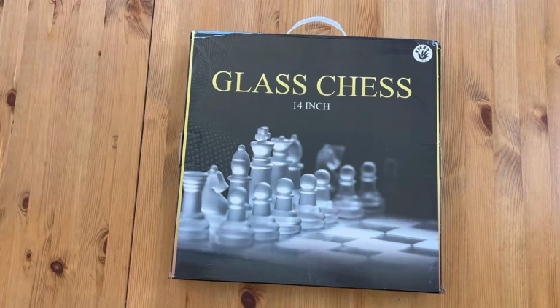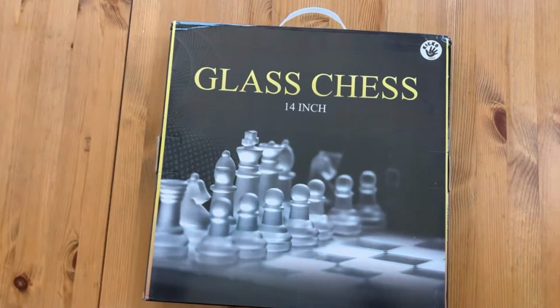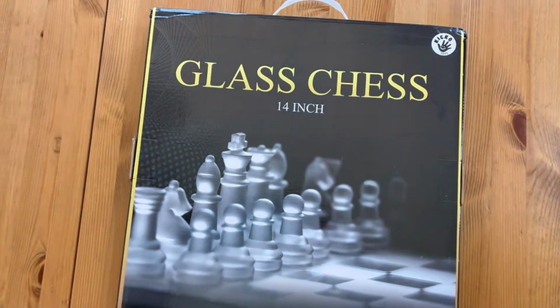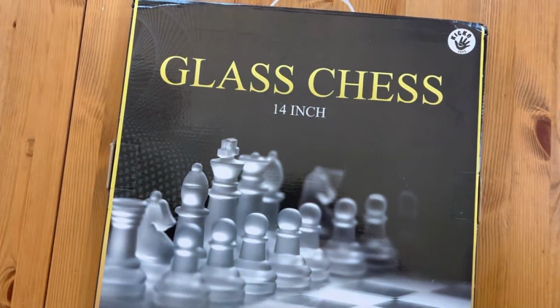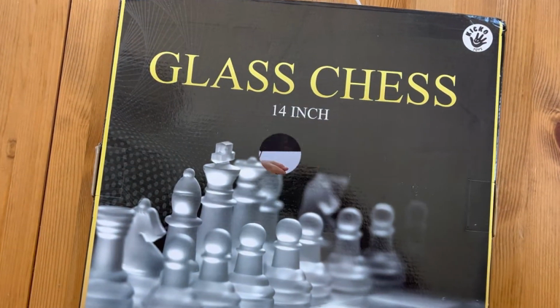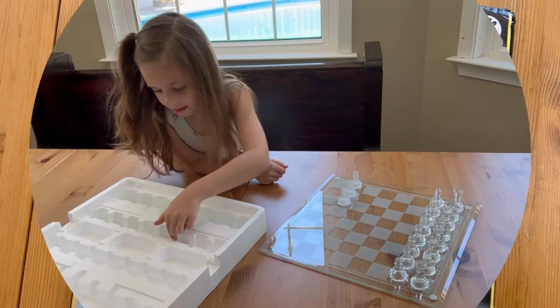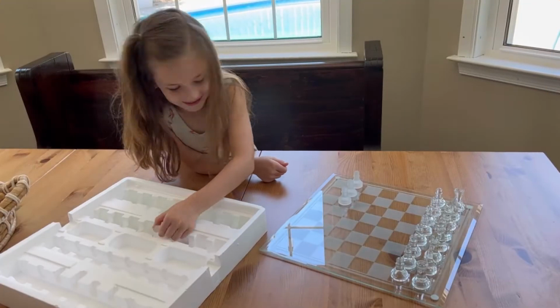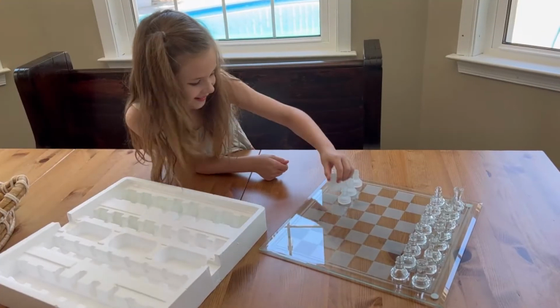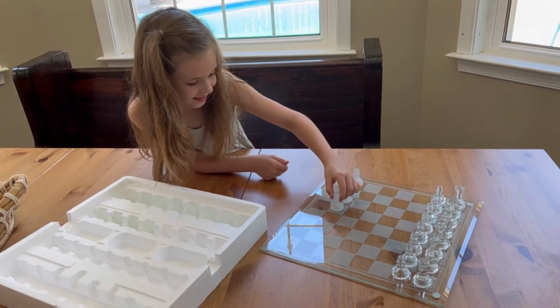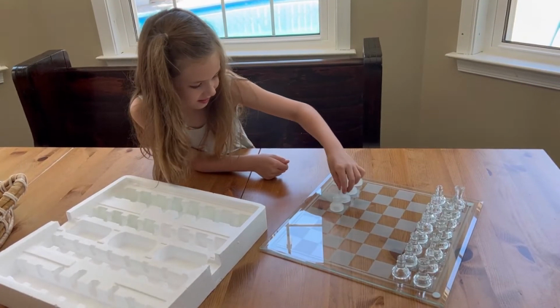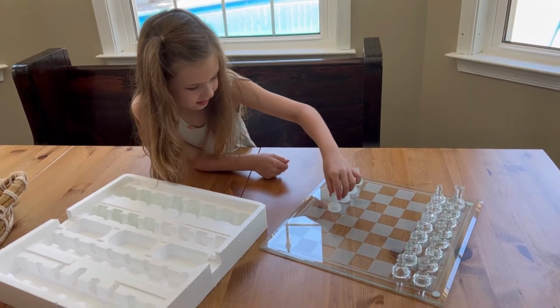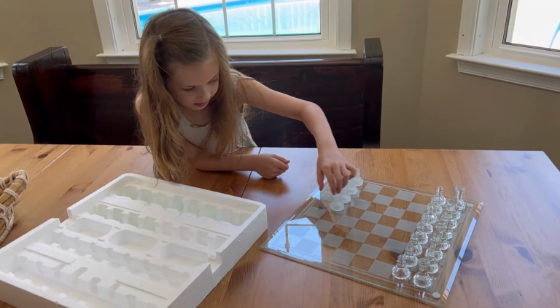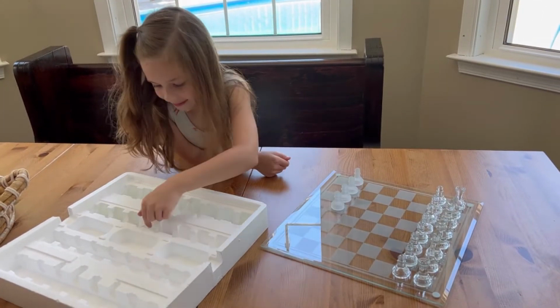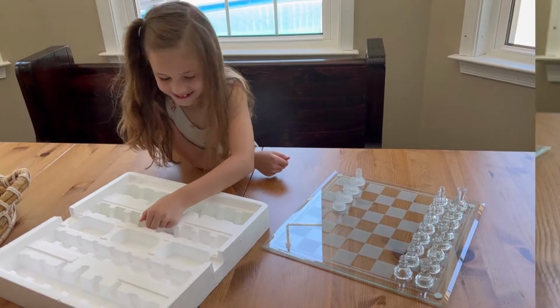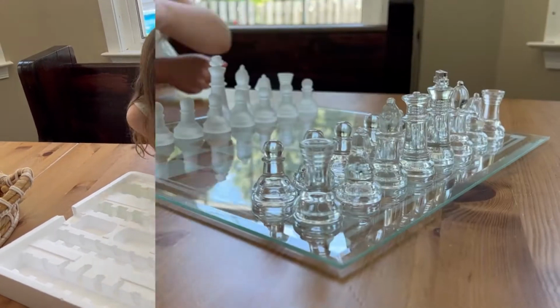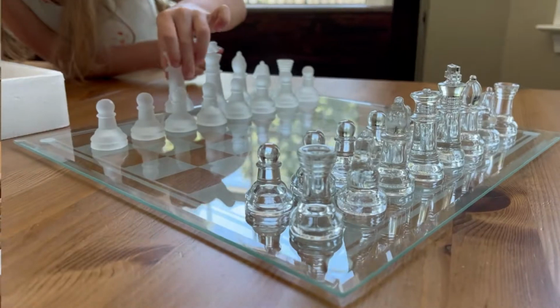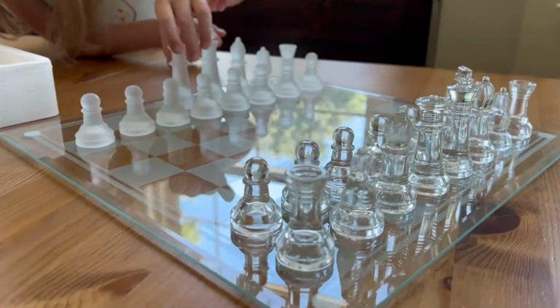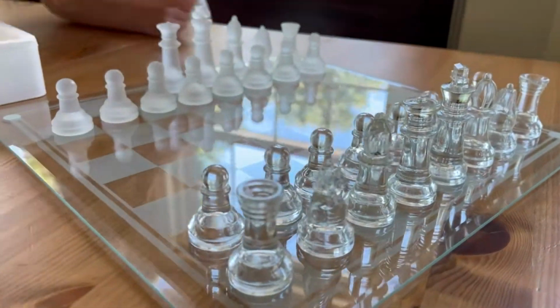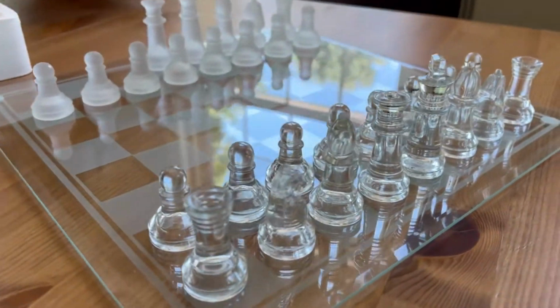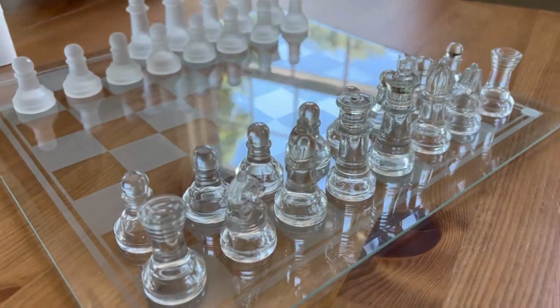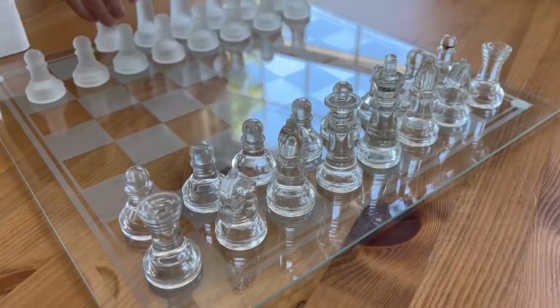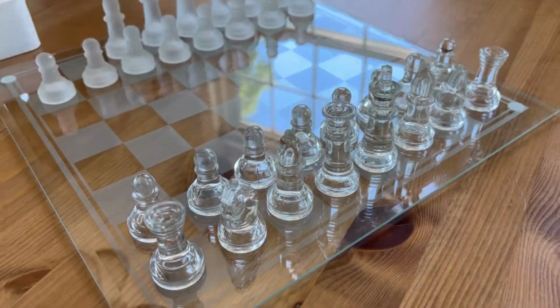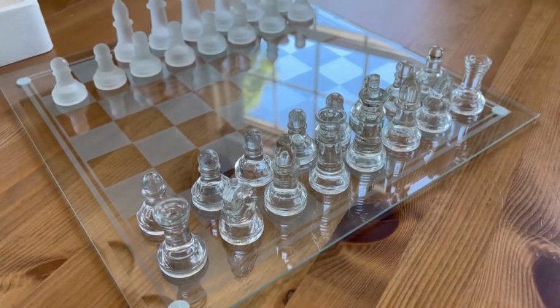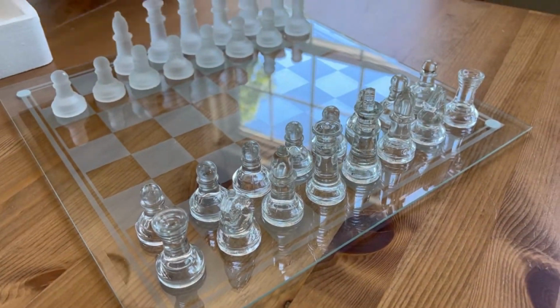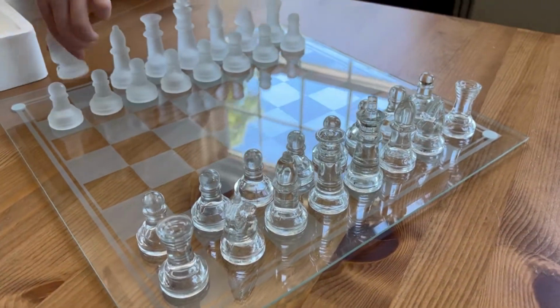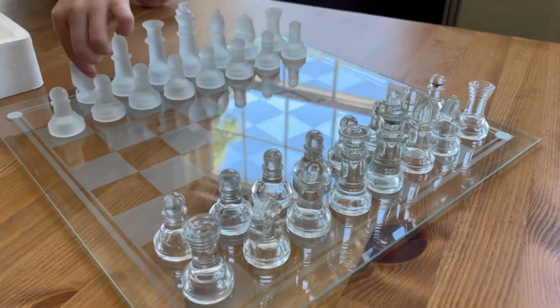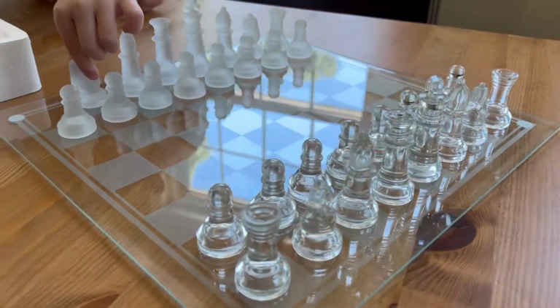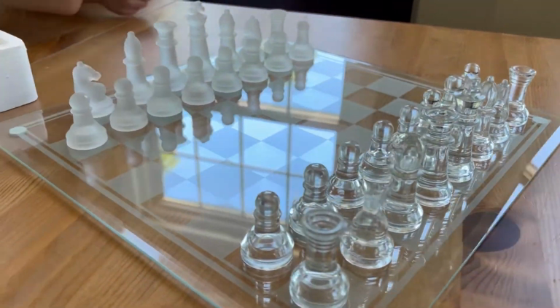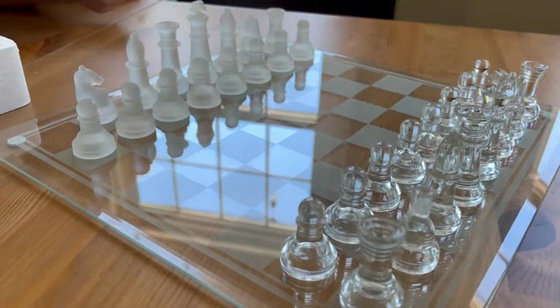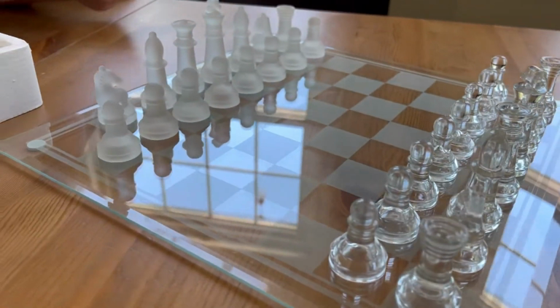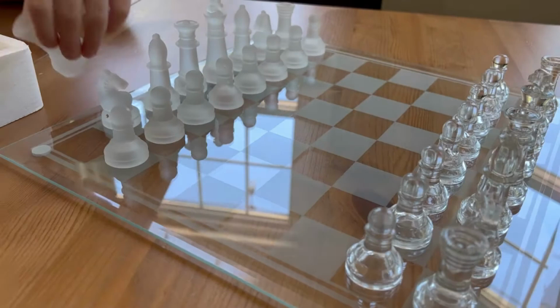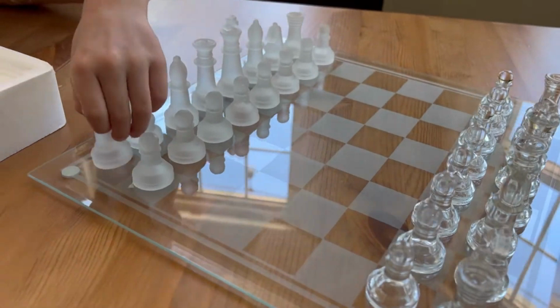Check out this twist to your classic favorite board game, but with a very elegant and classy feel. Play and enjoy this chess with these glass-made chess pieces and a glass board while being mesmerized with its beautiful design.